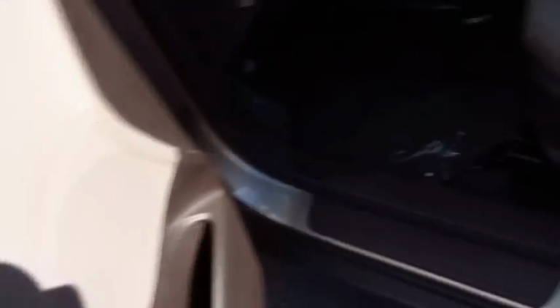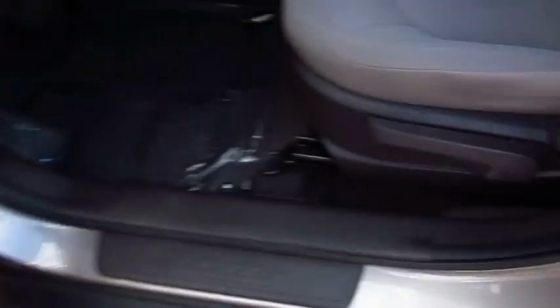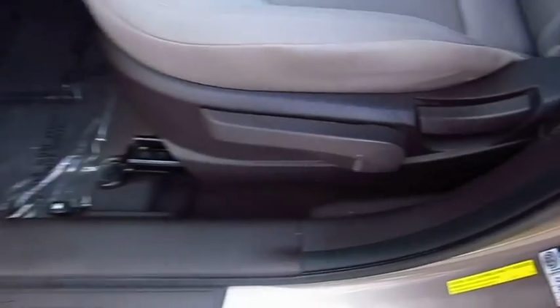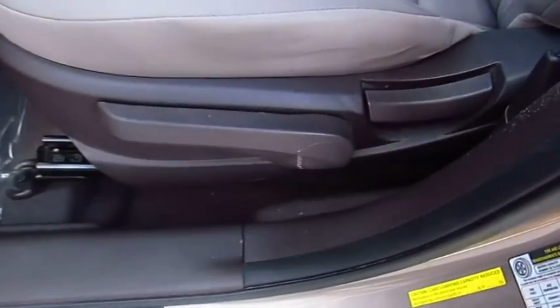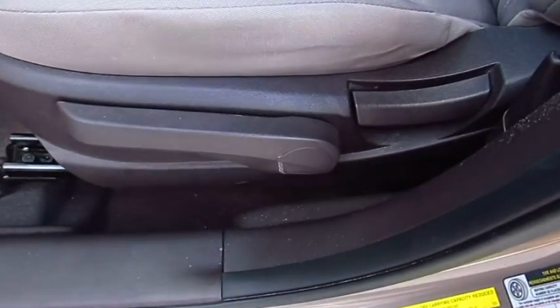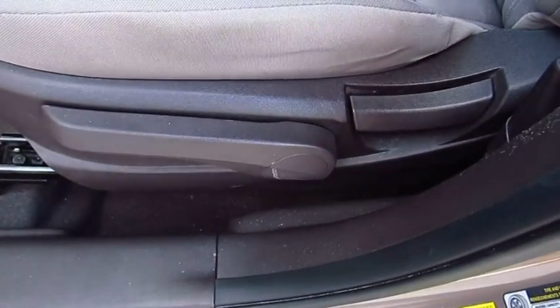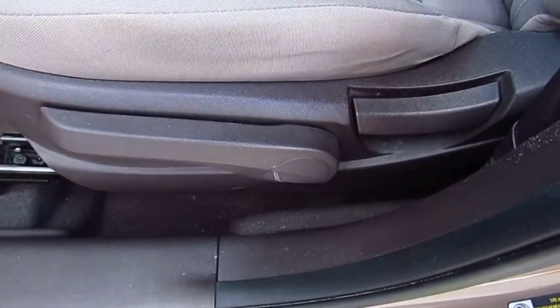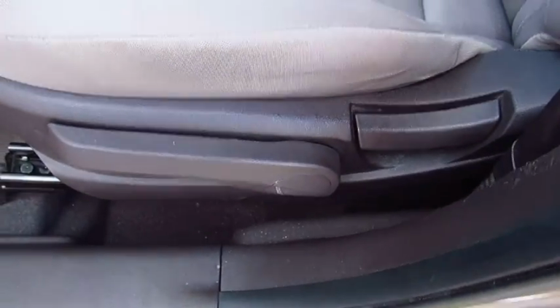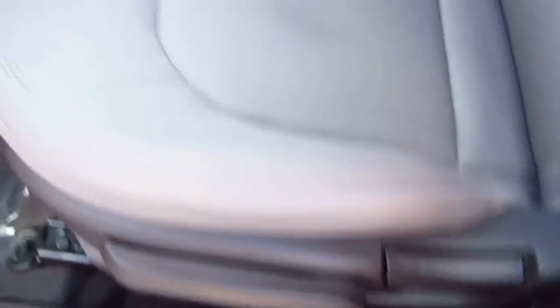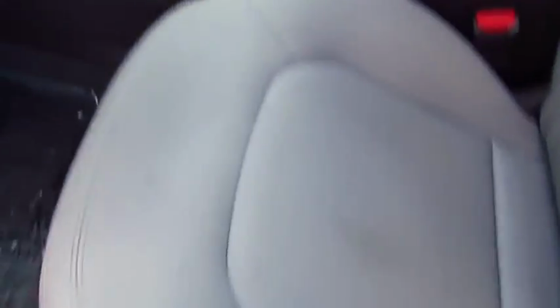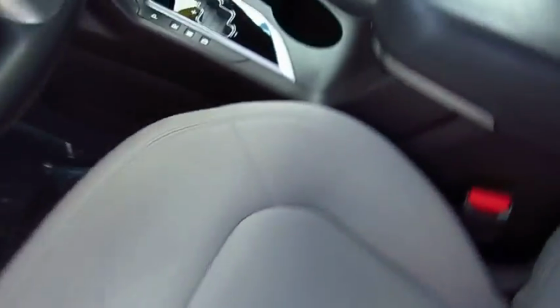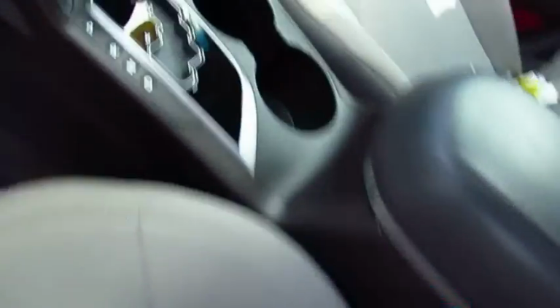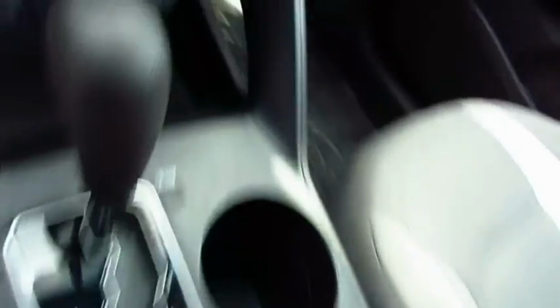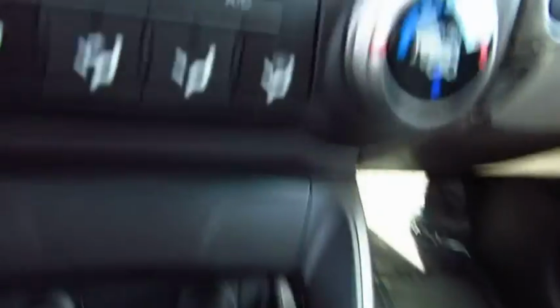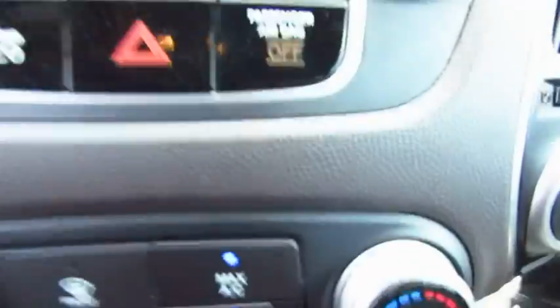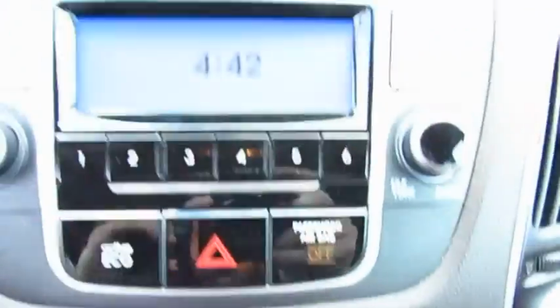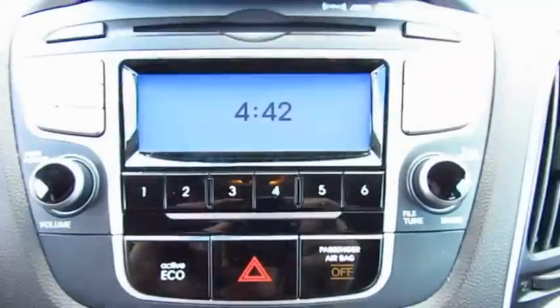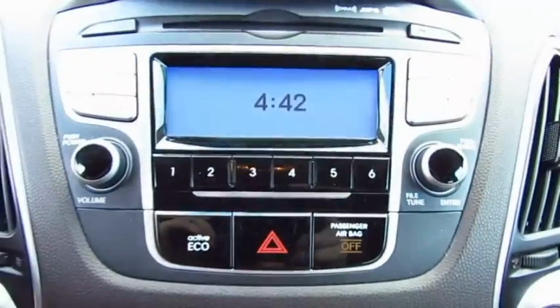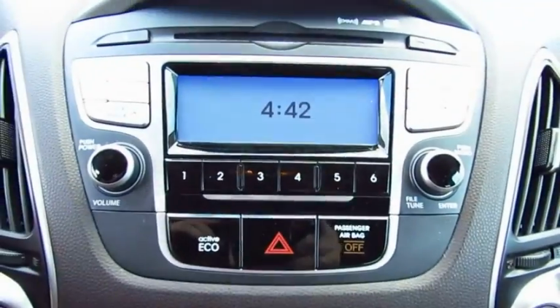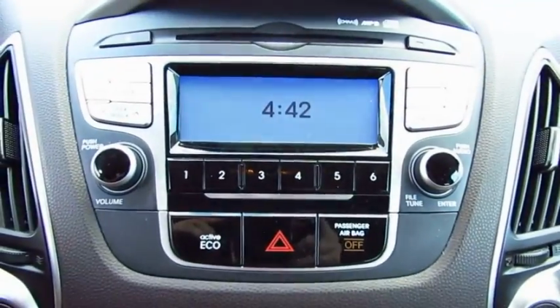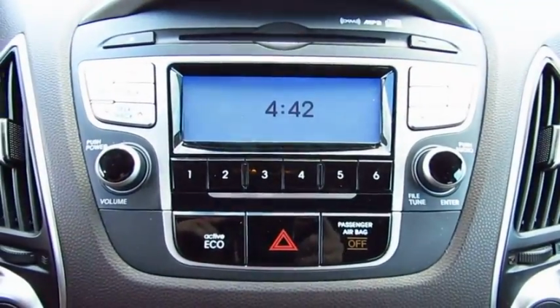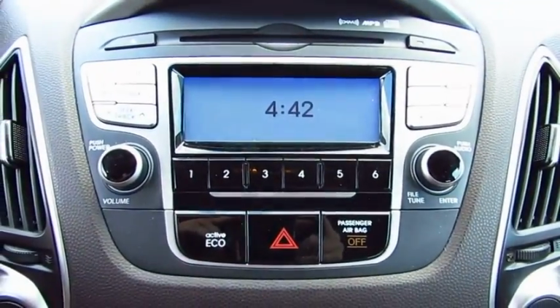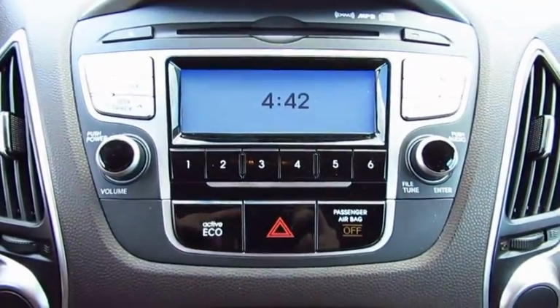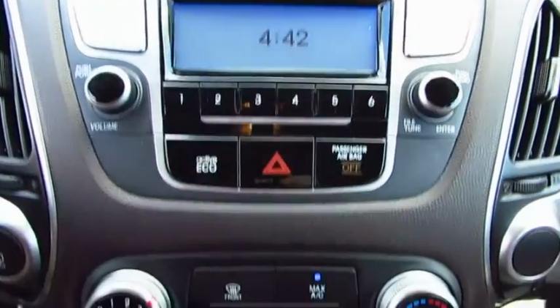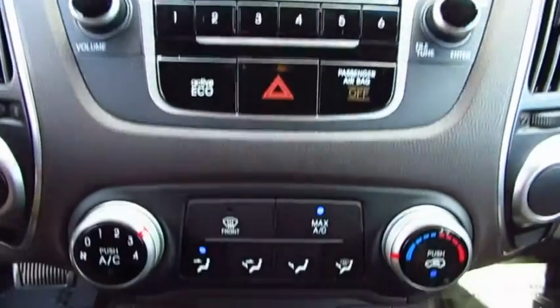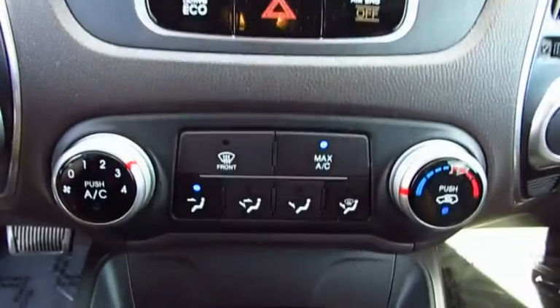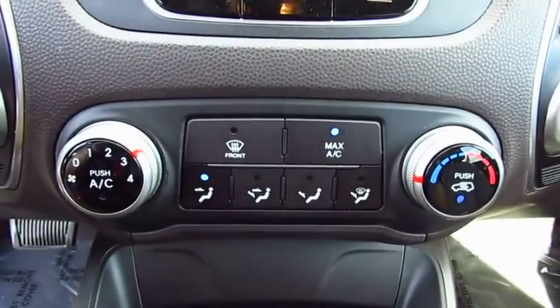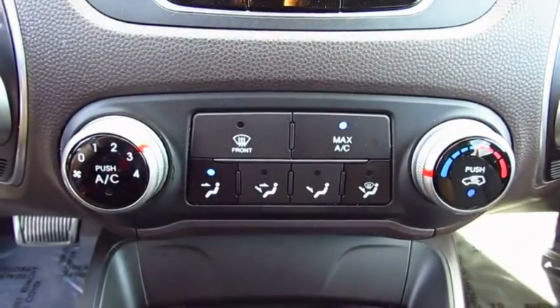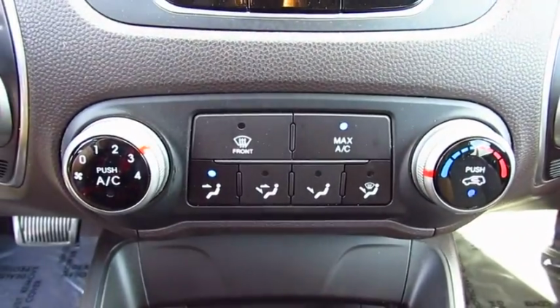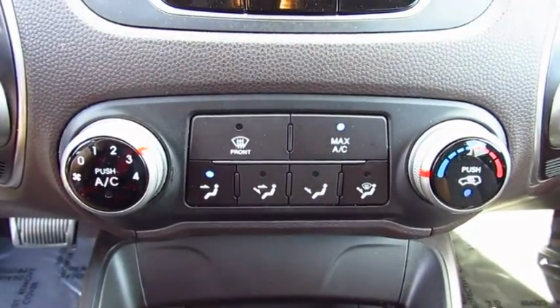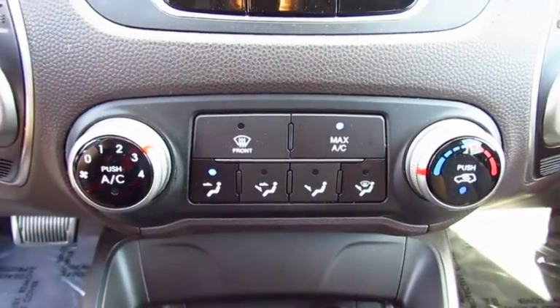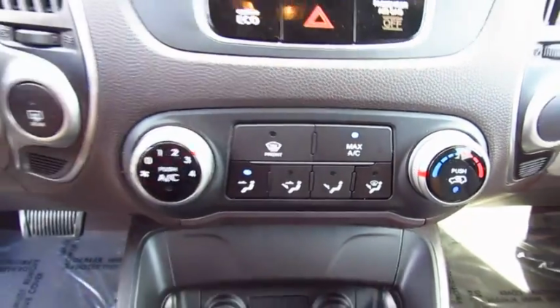This vehicle has less than 45,000 miles. Here are some of this vehicle's great options: traction control, anti-lock braking system, air conditioning.